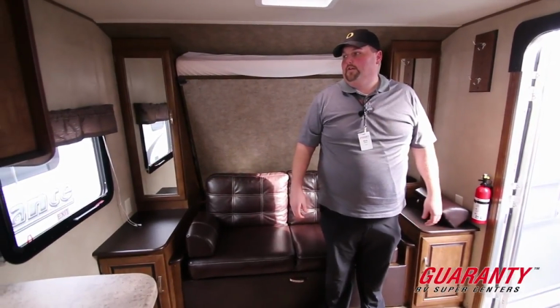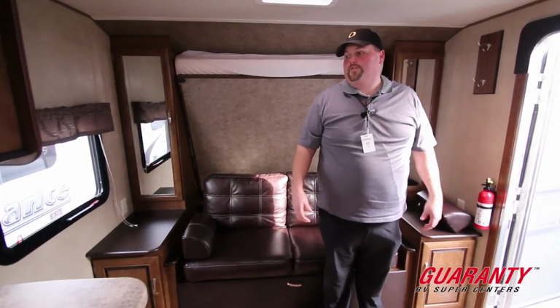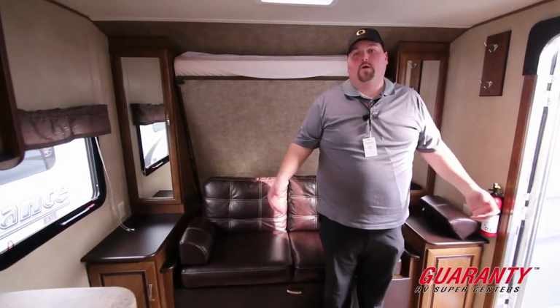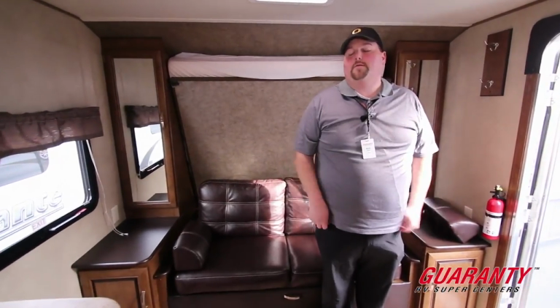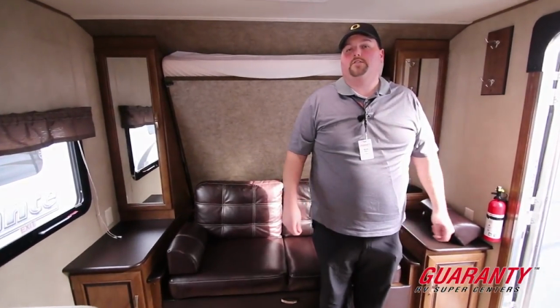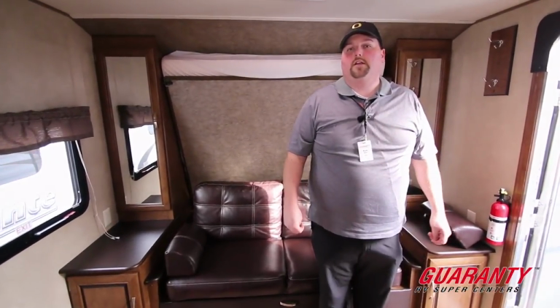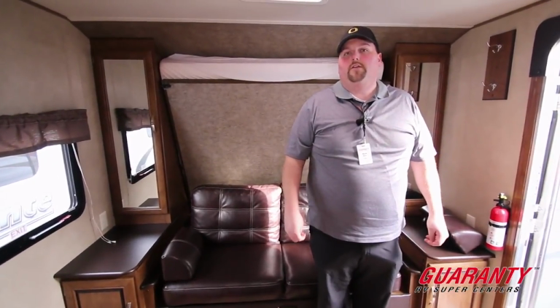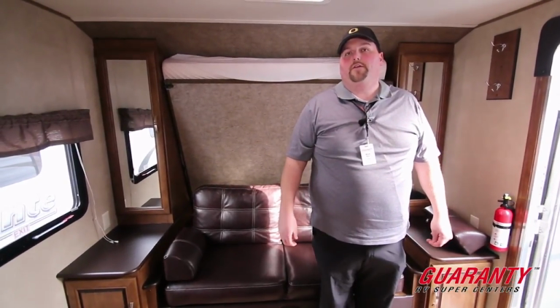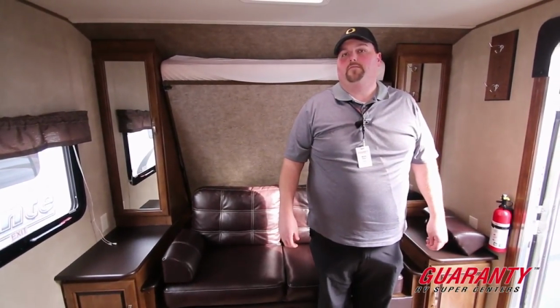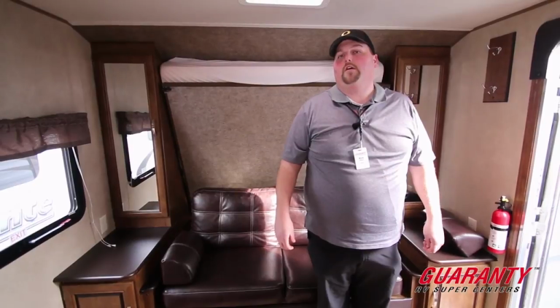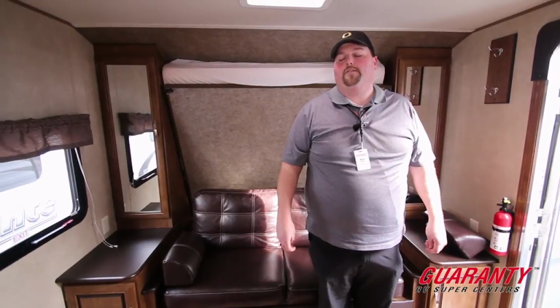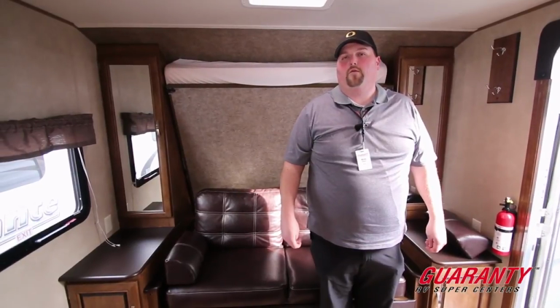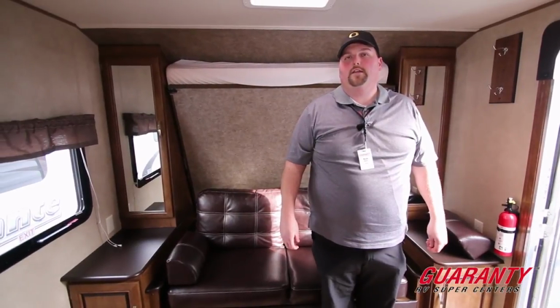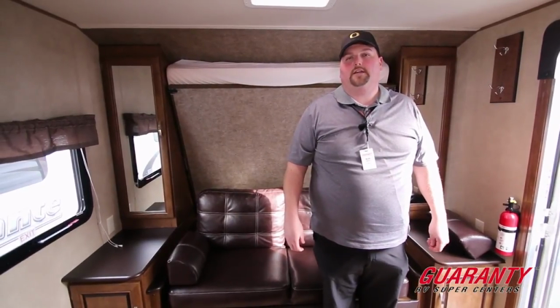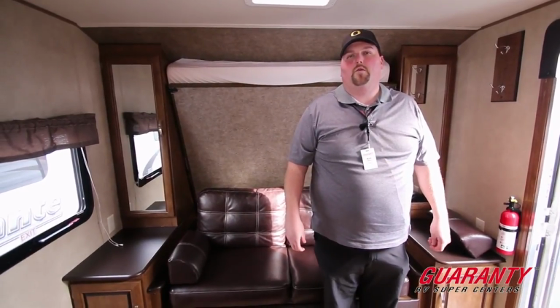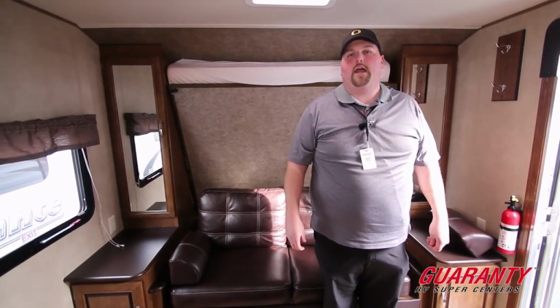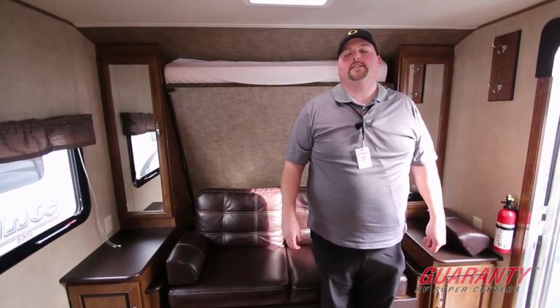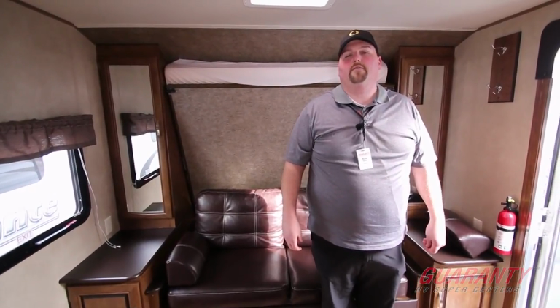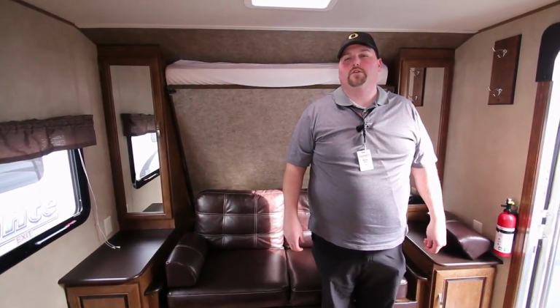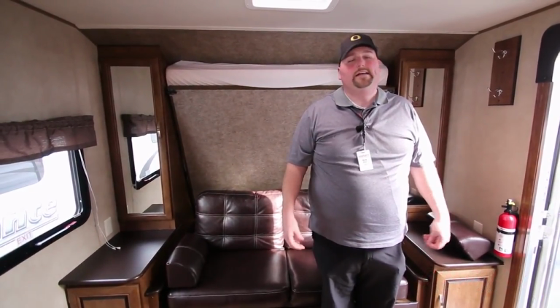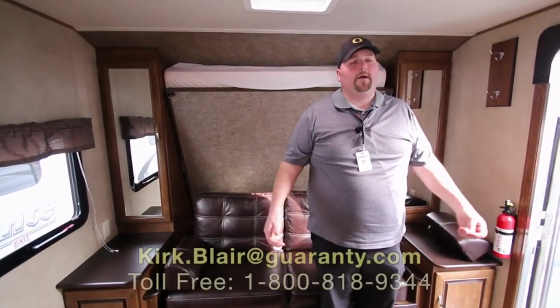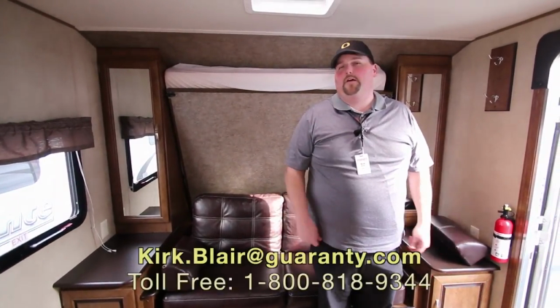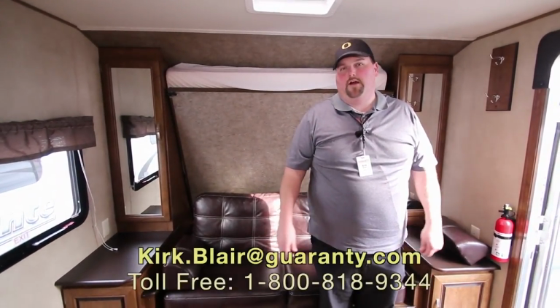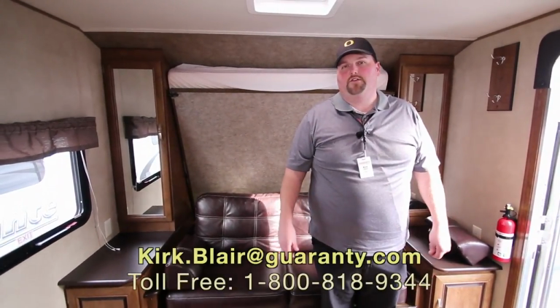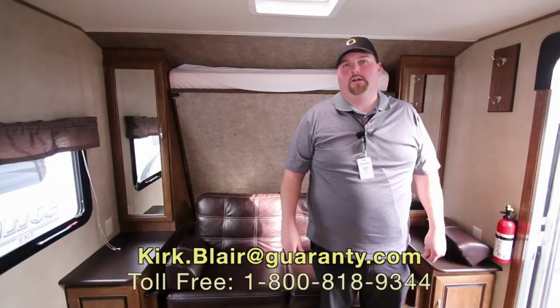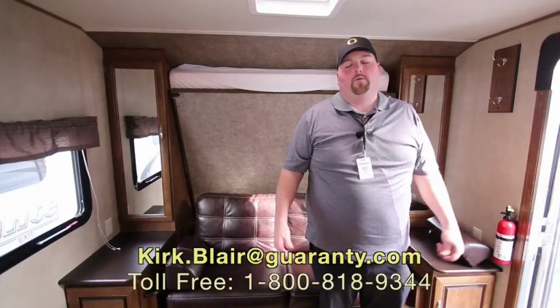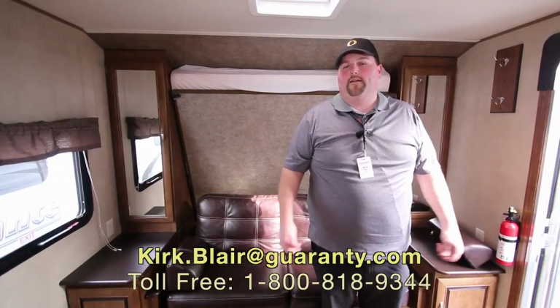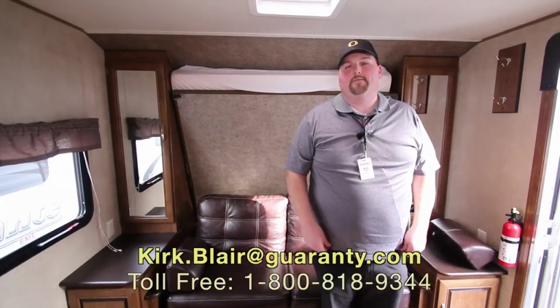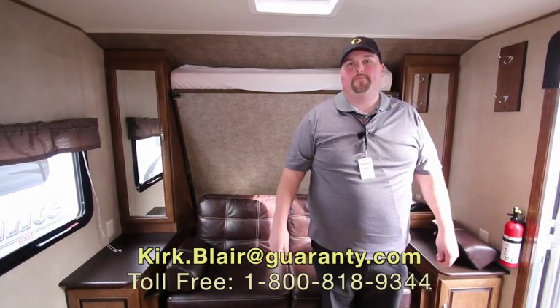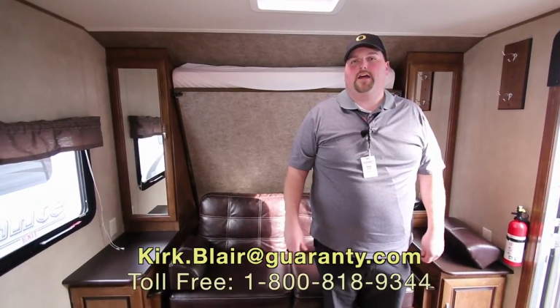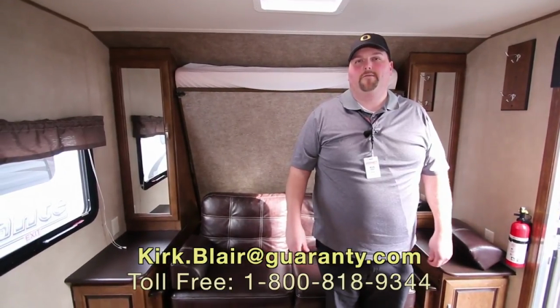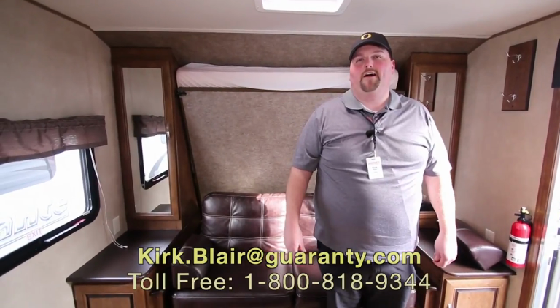If there are any questions about this unit, feel free to give me a call at 541-601-8742. My email should be on there too. I work at Guaranty — I'm happy to meet you, come on out.